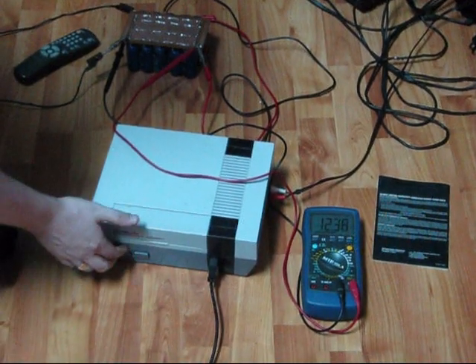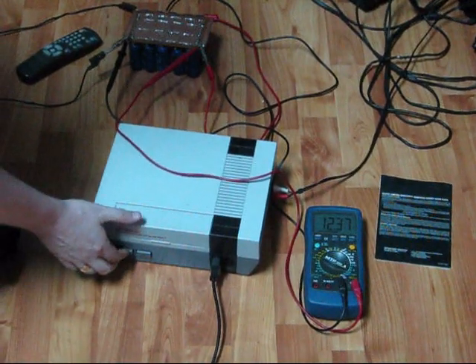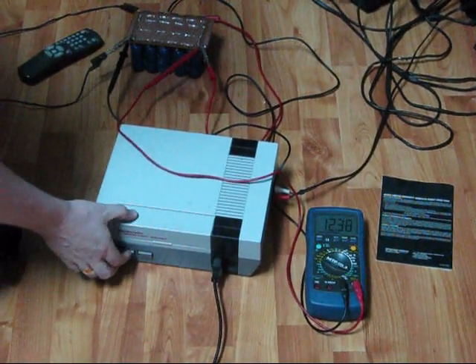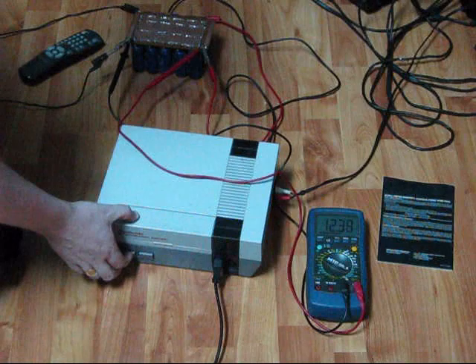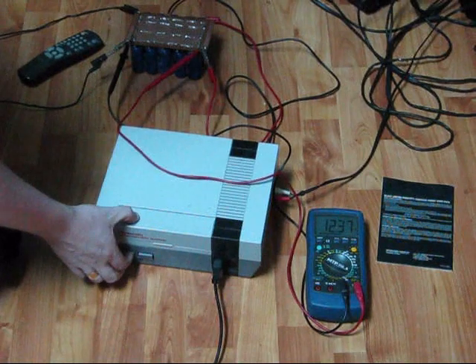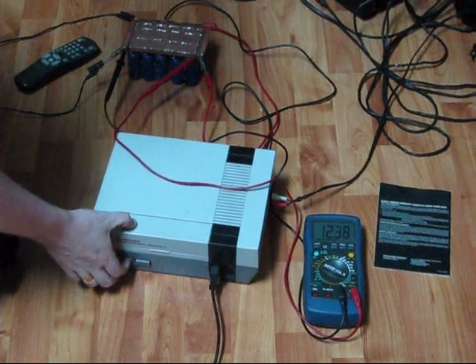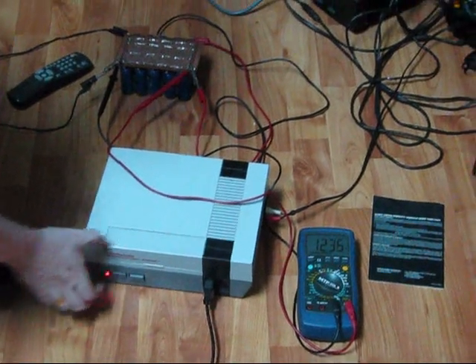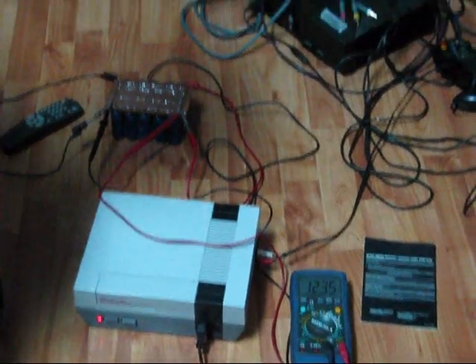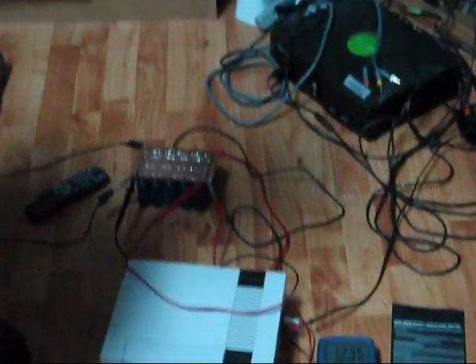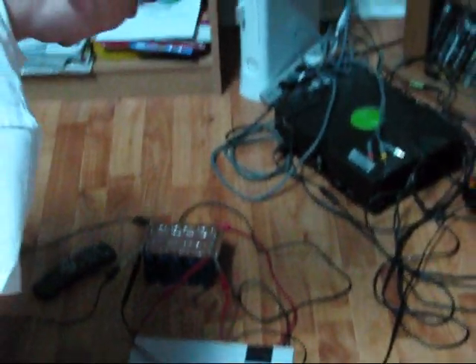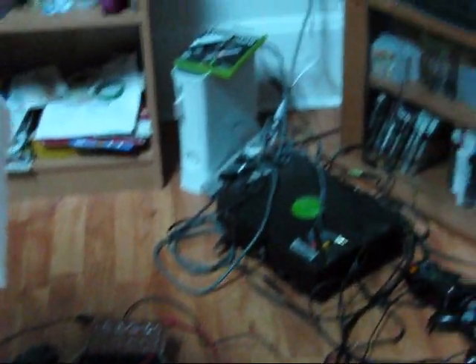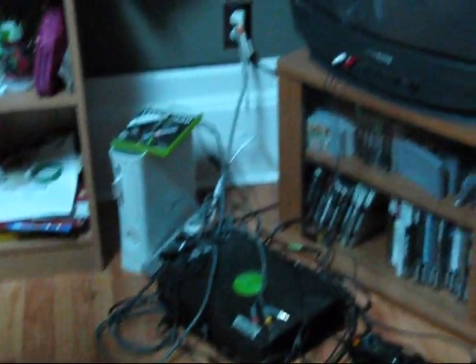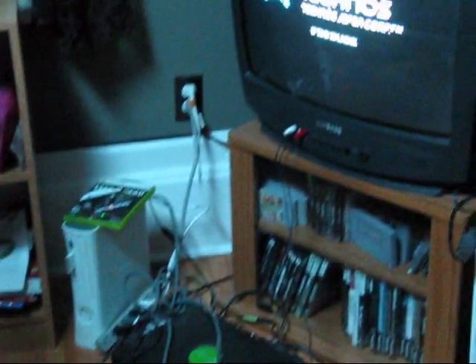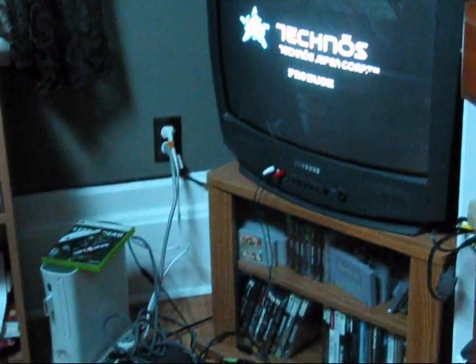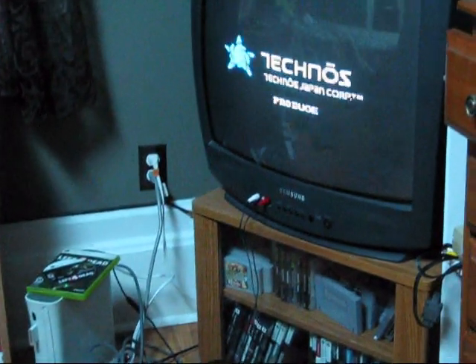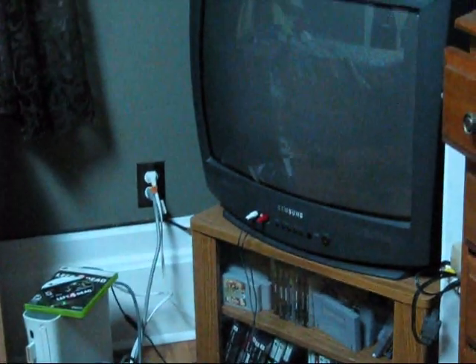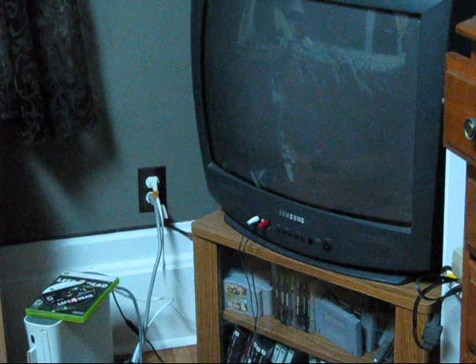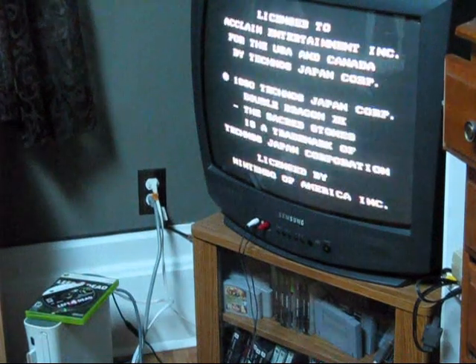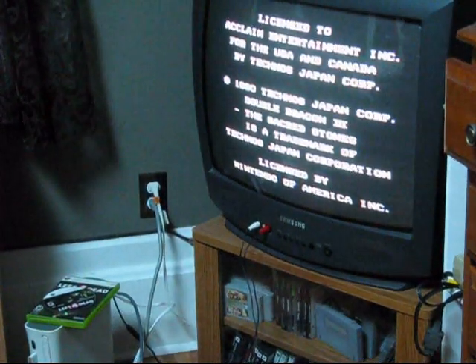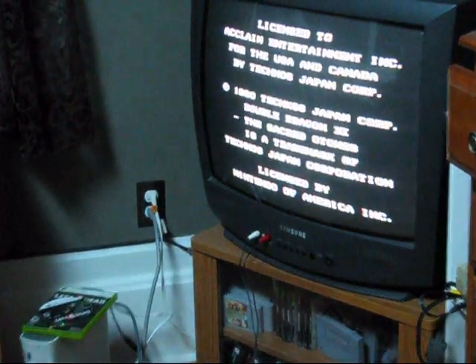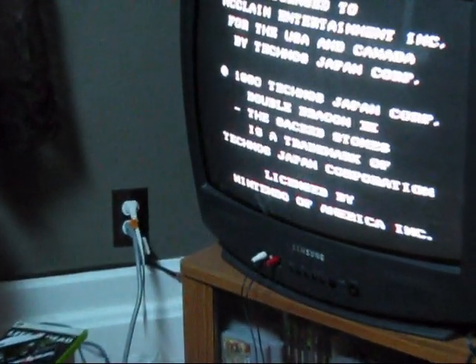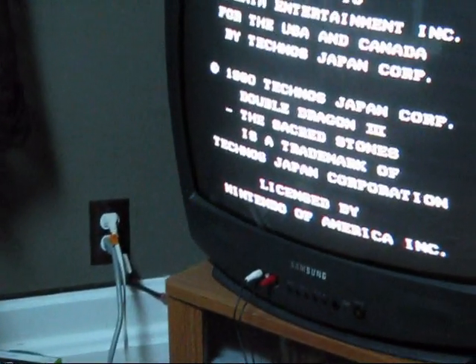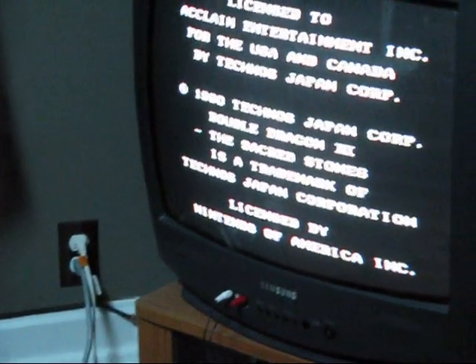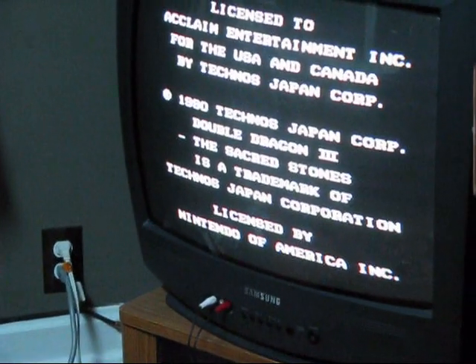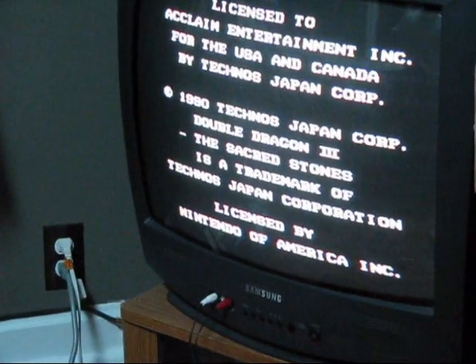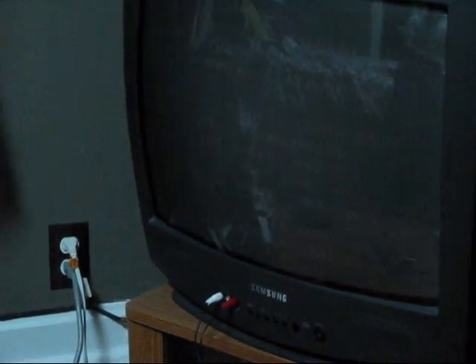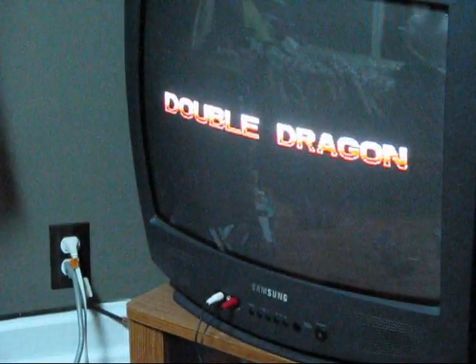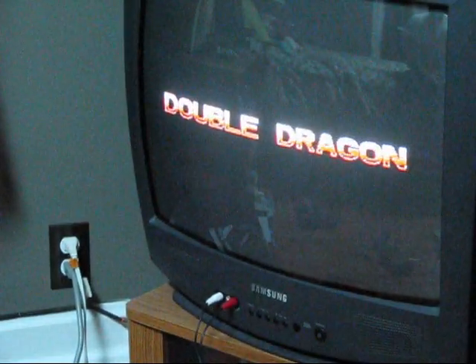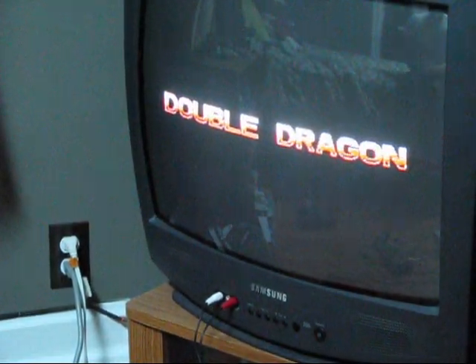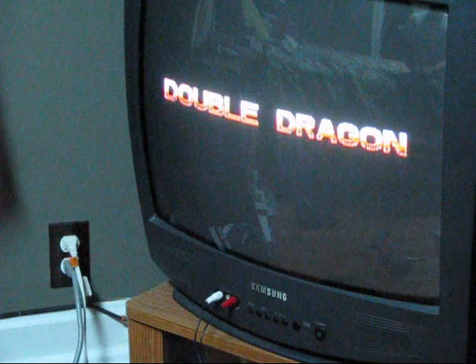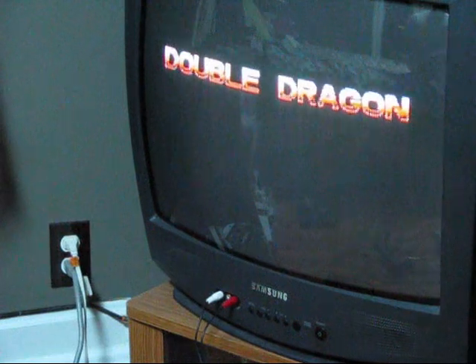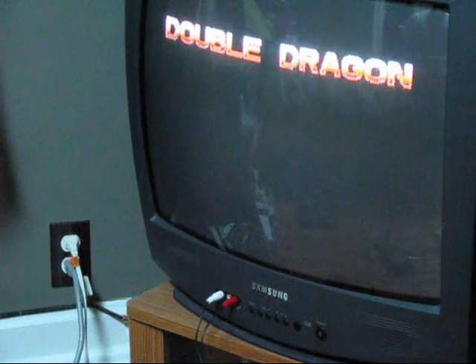What game are we playing today? Double Dragon 3 — it's time to kick ass and chew bubblegum, ladies and gentlemen.